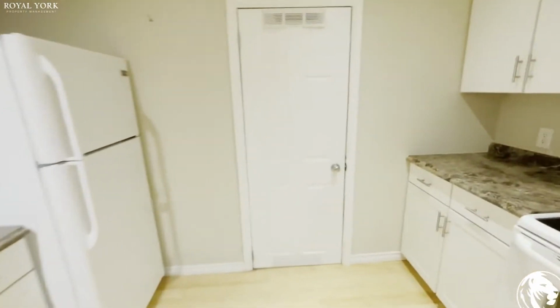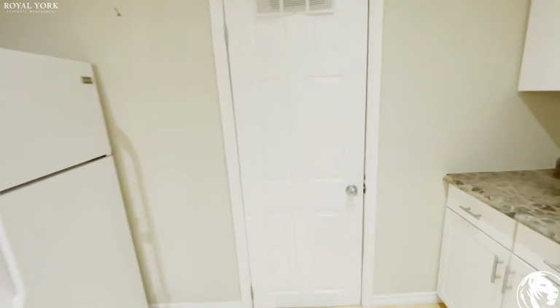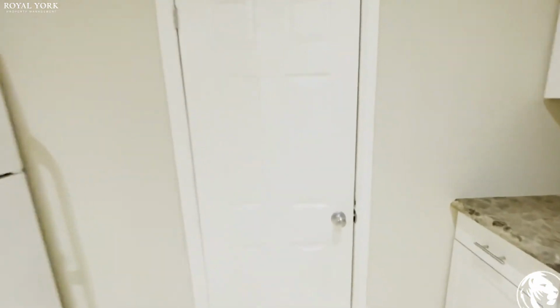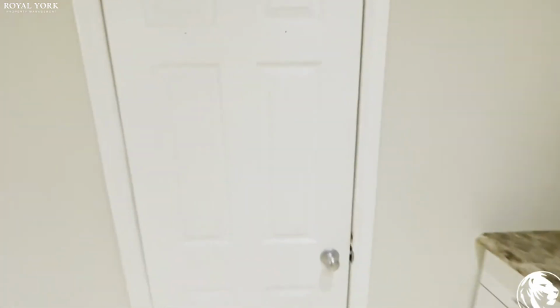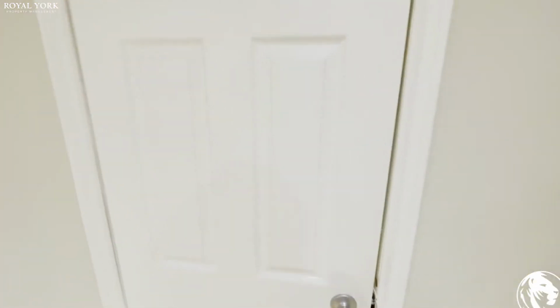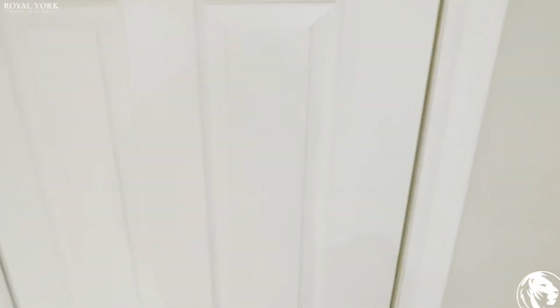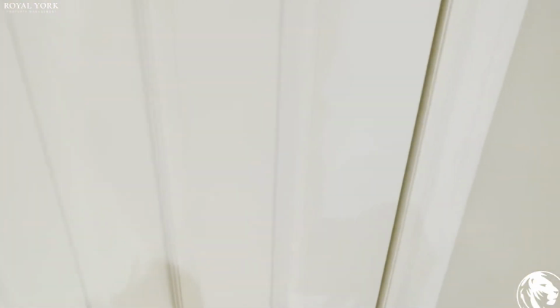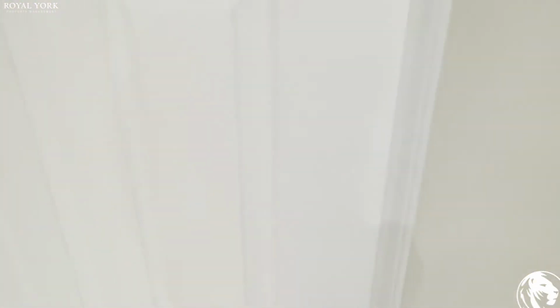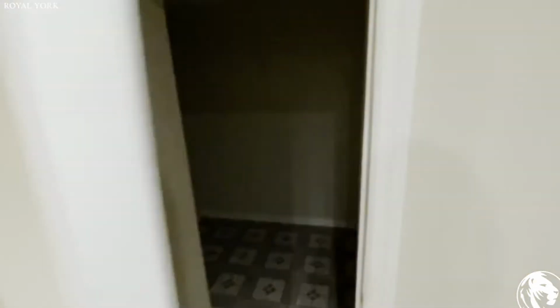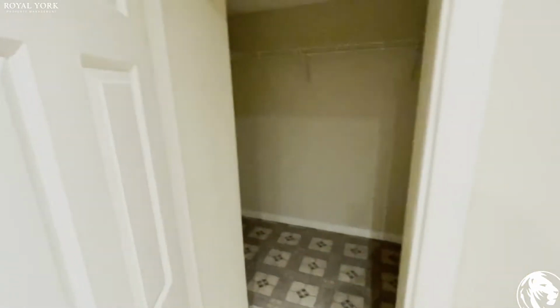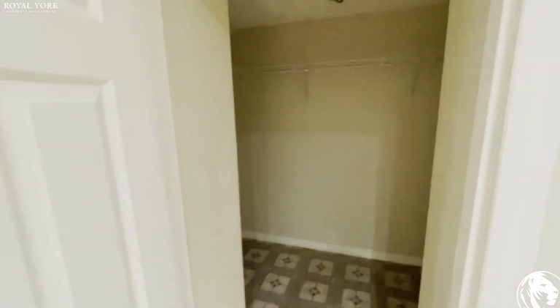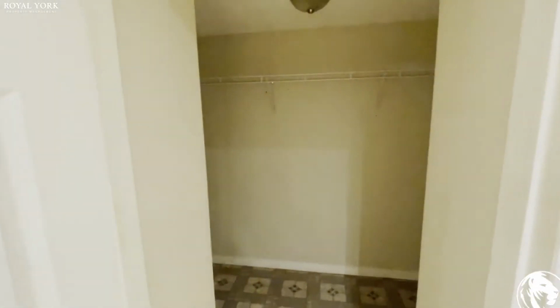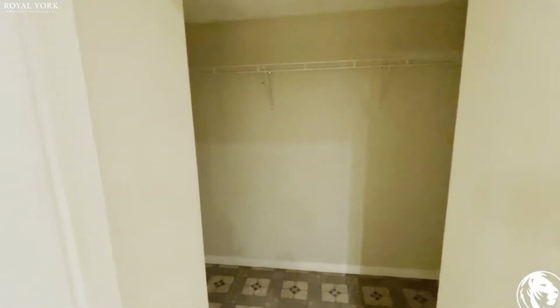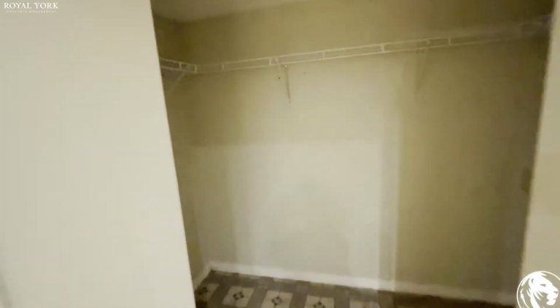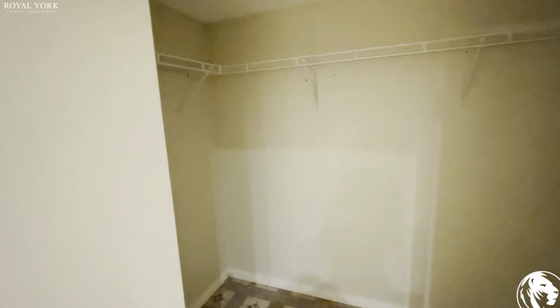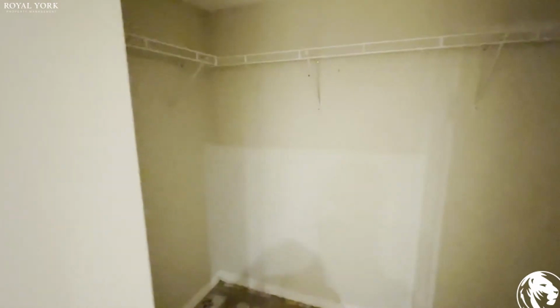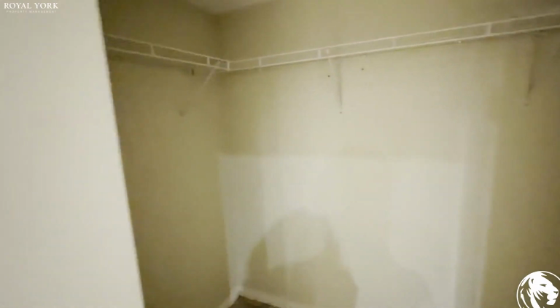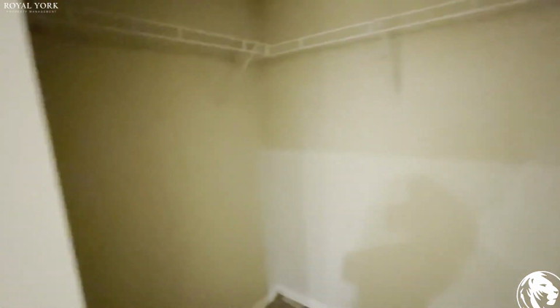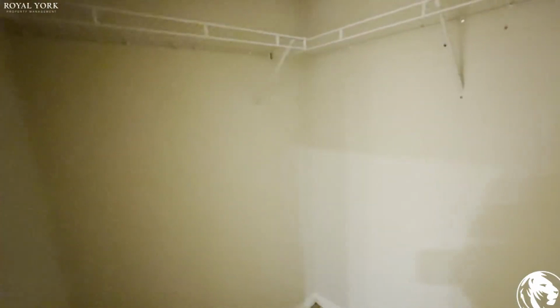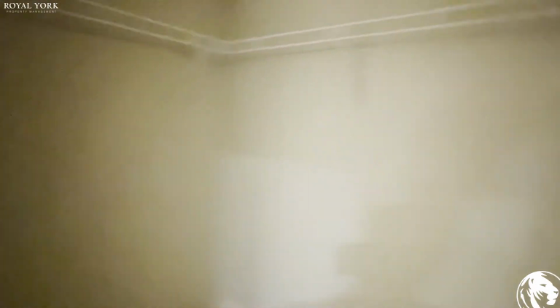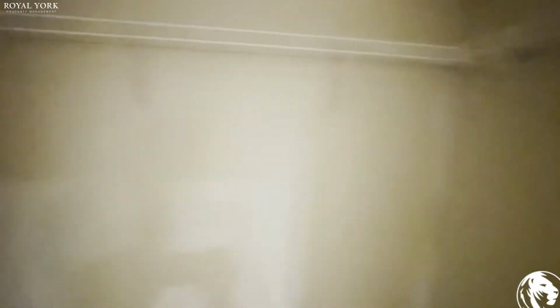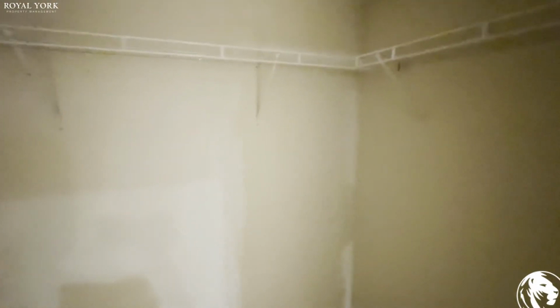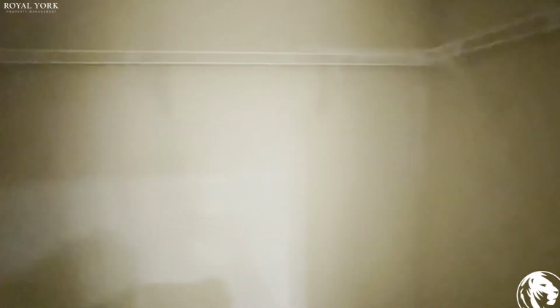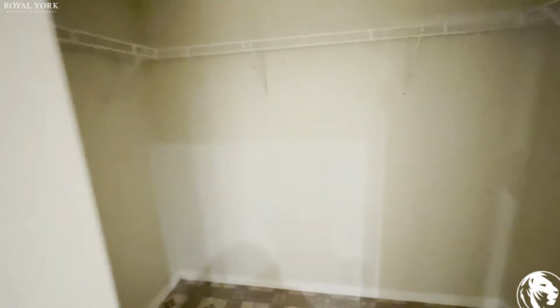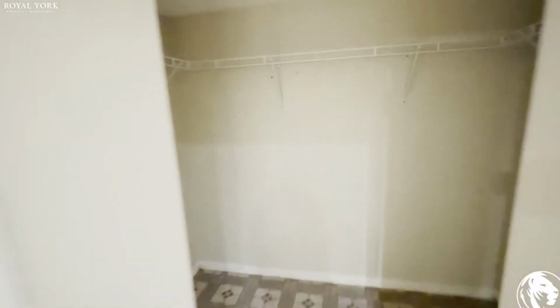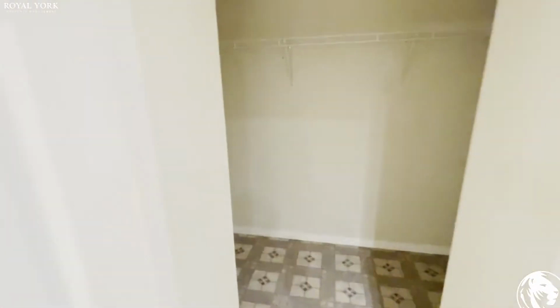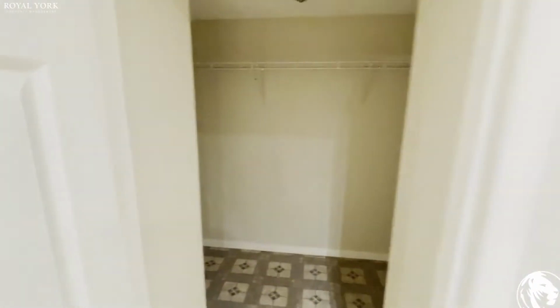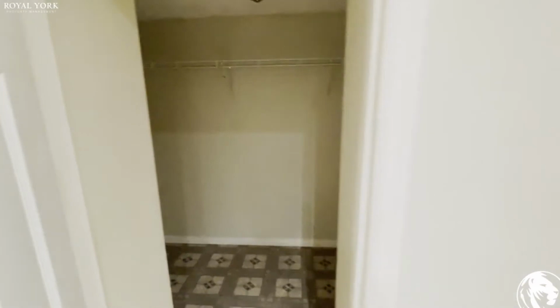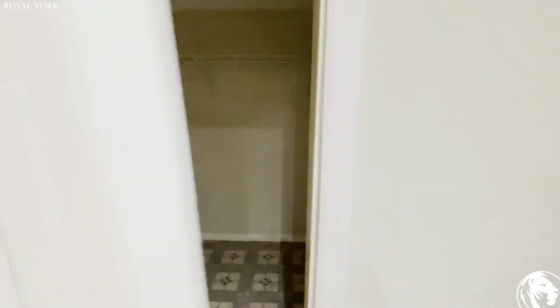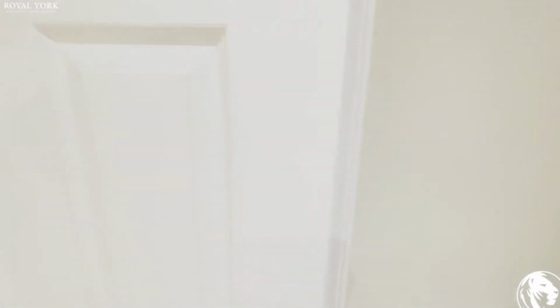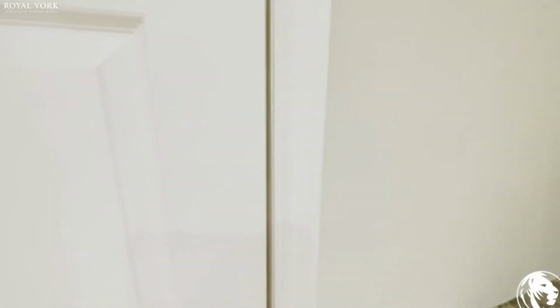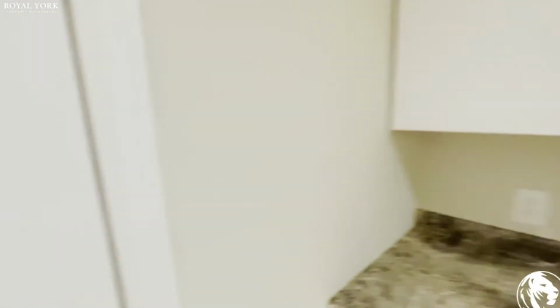Let's see what's behind this door. It's a full walk-in closet, as you can see over here. Just in case you have some extra clothes, you can put them over here.